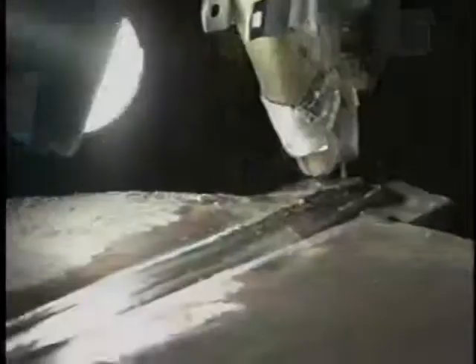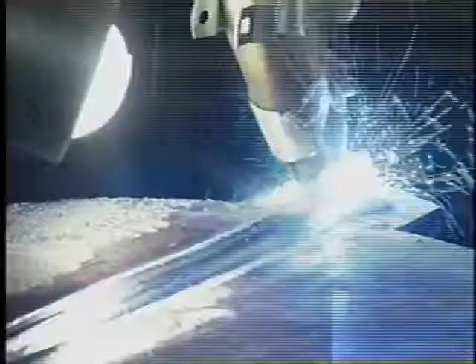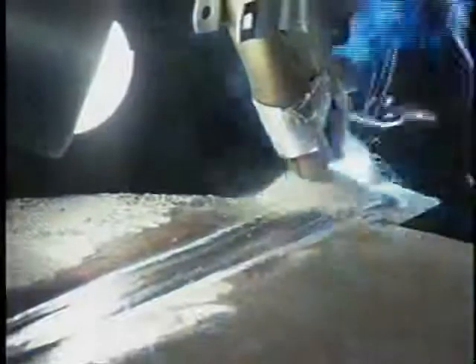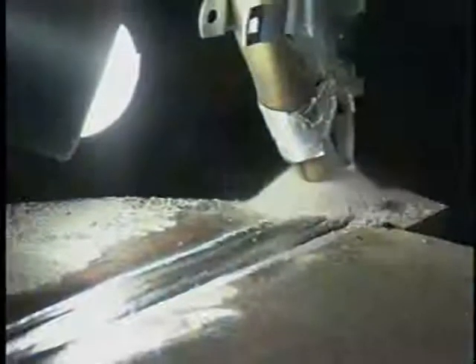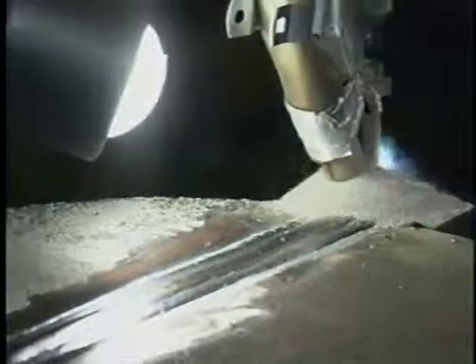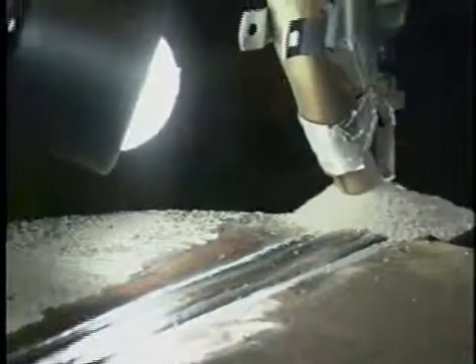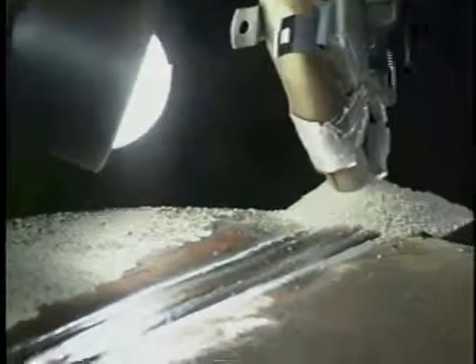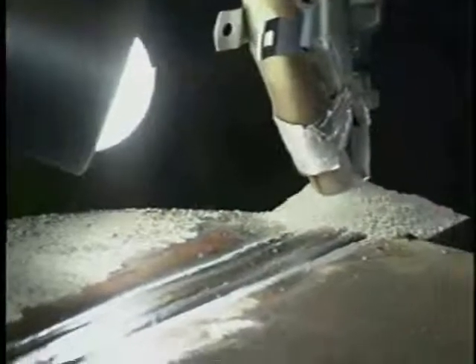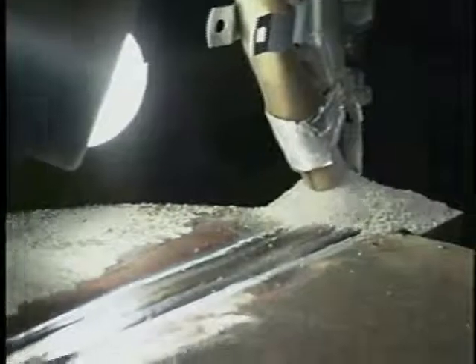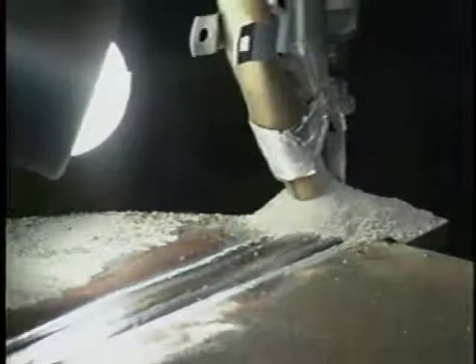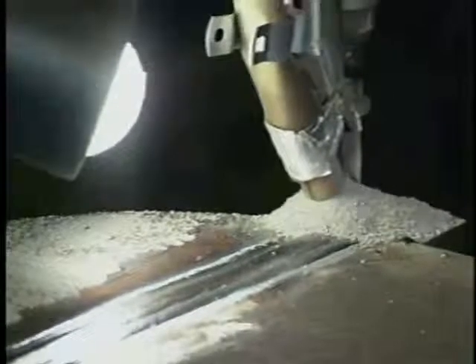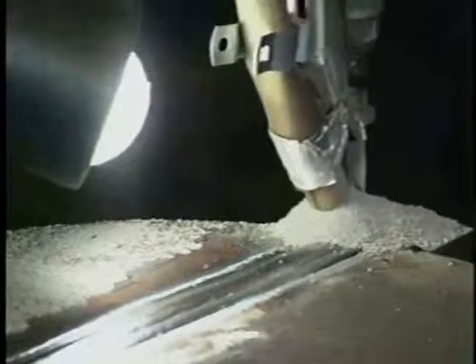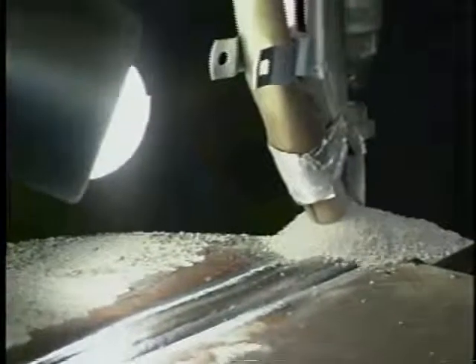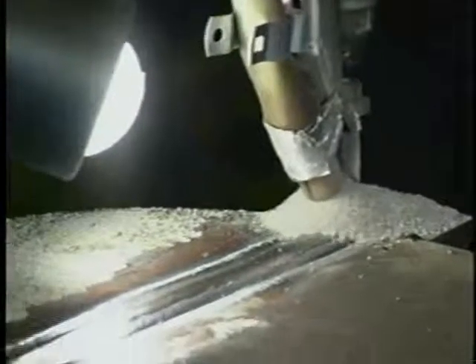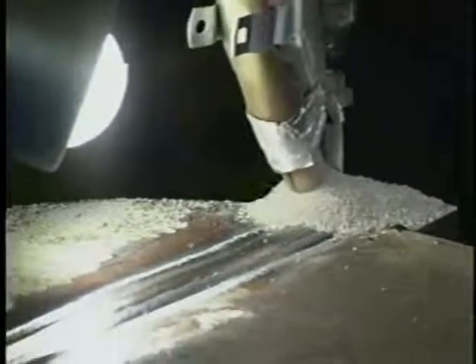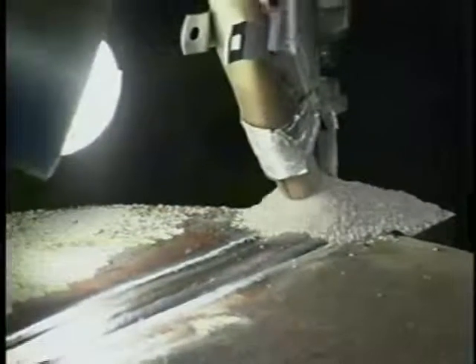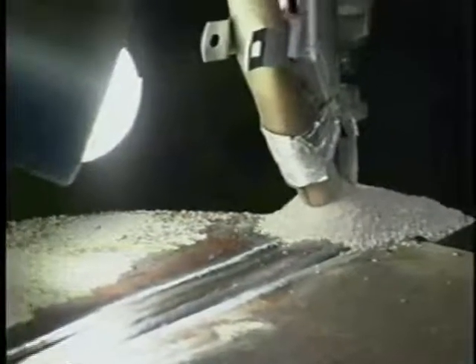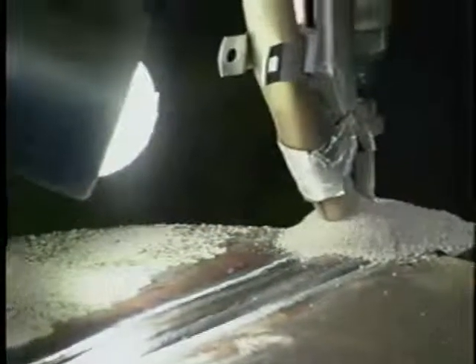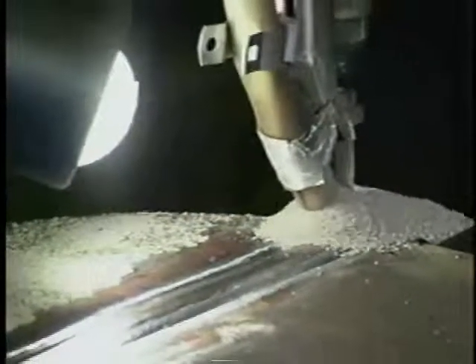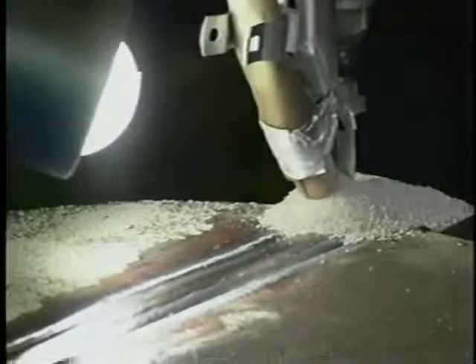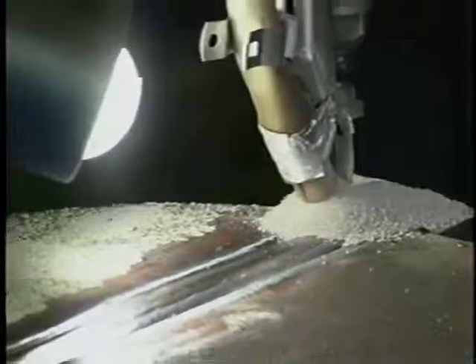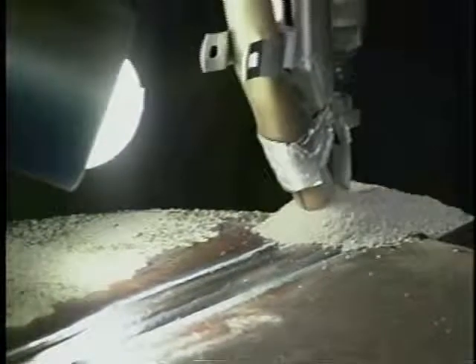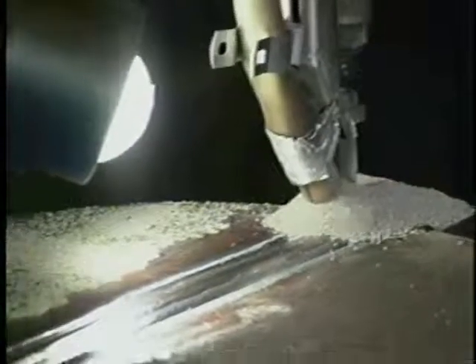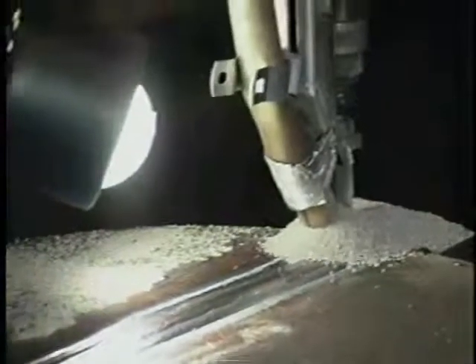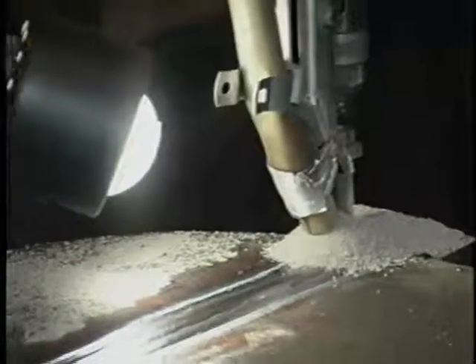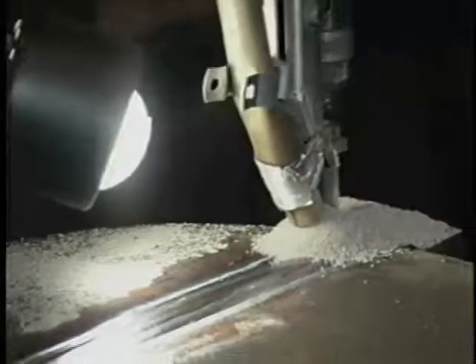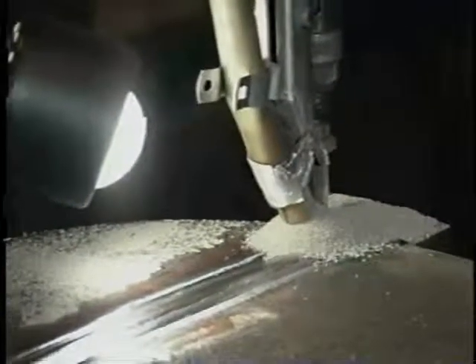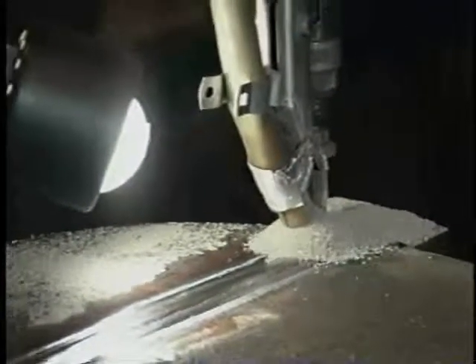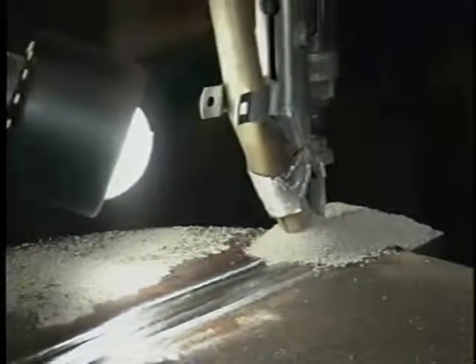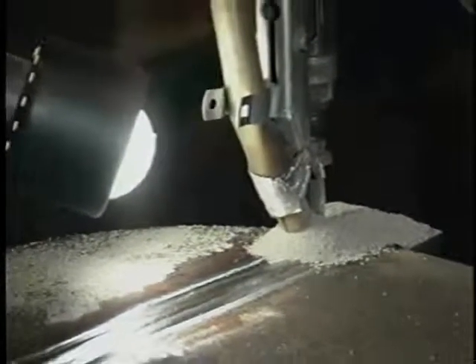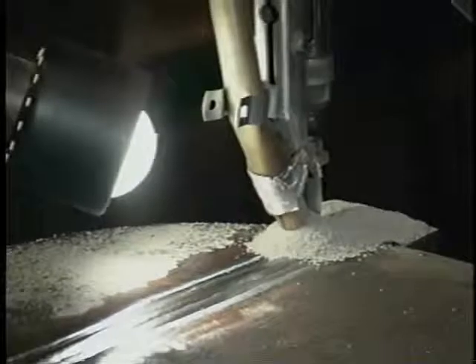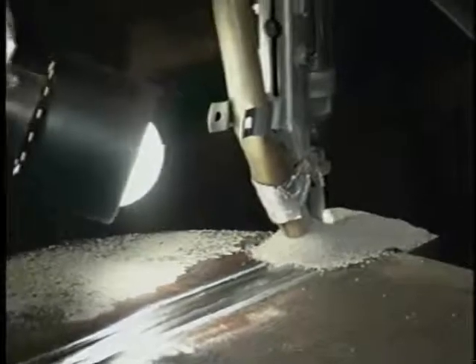When the arc is struck, the tip of the electrode is submerged in the flux, and the arc is not visible. Welding proceeds without the intense radiation that characterizes open arc processes, and with little fumes.